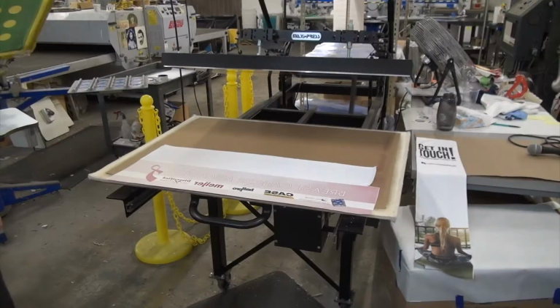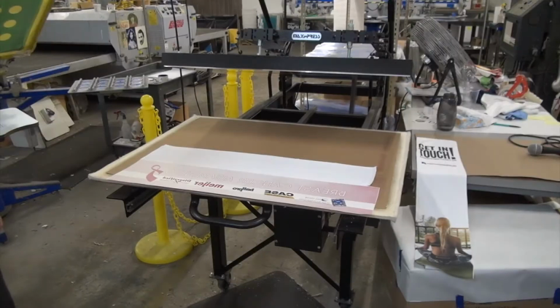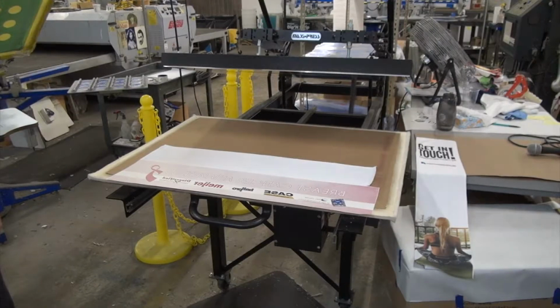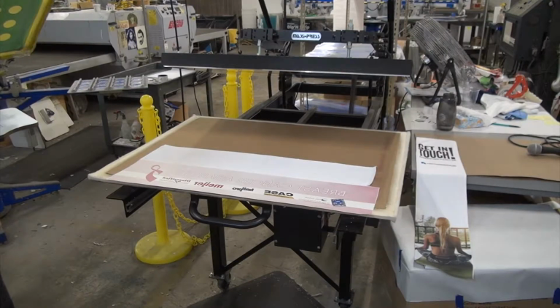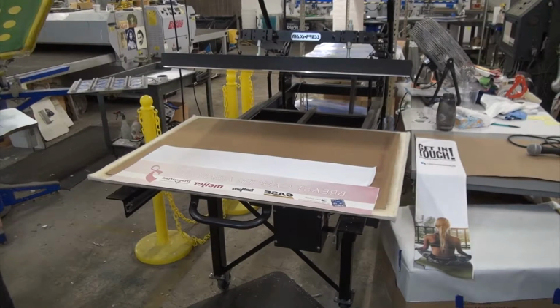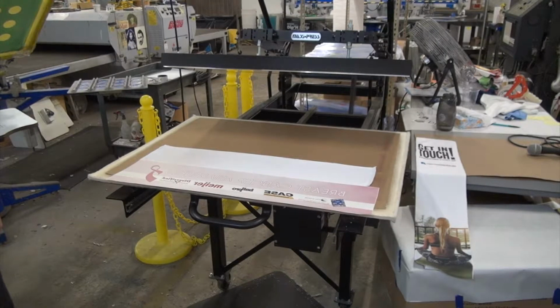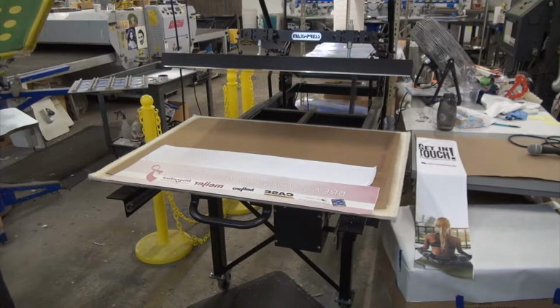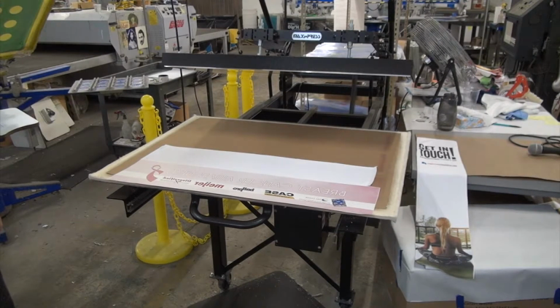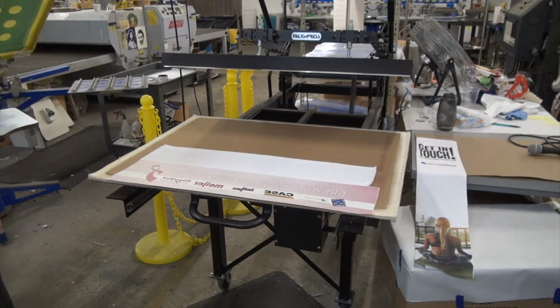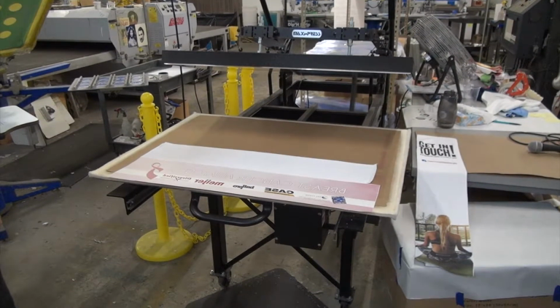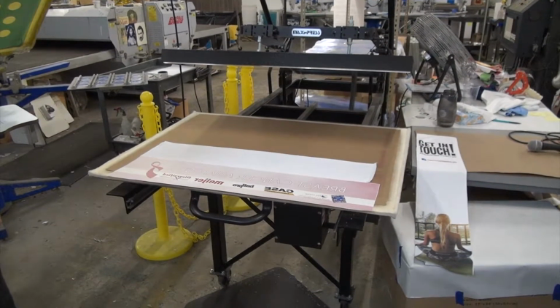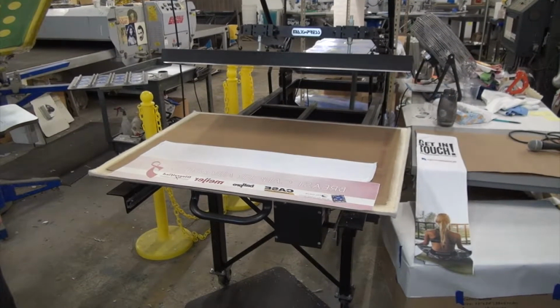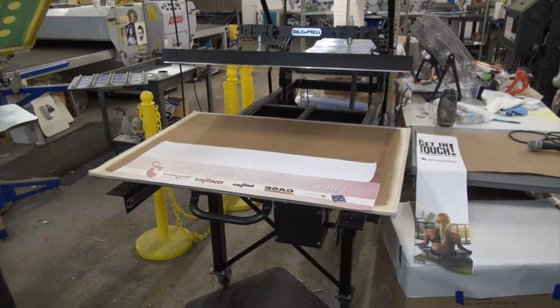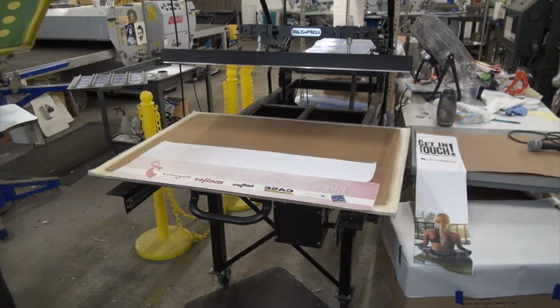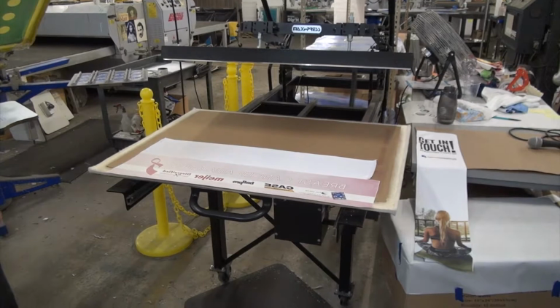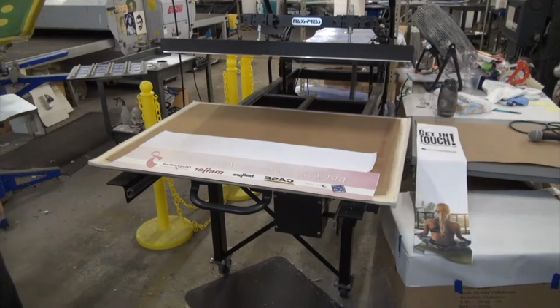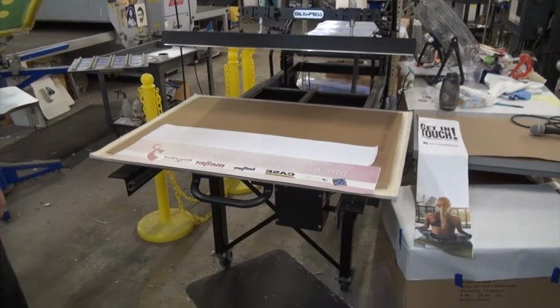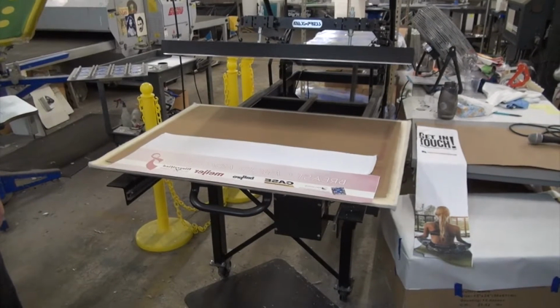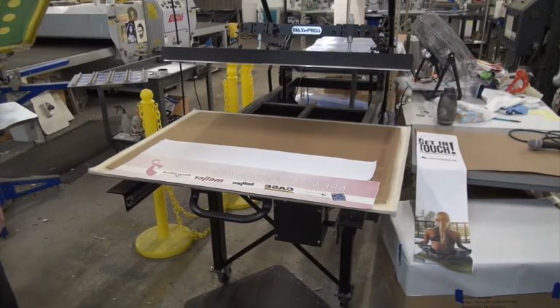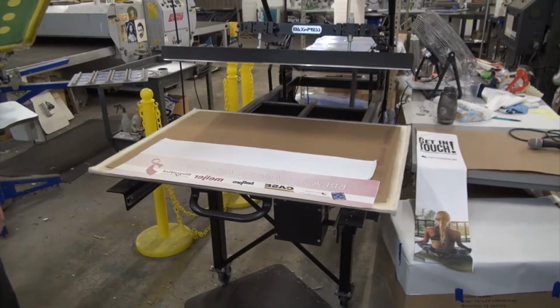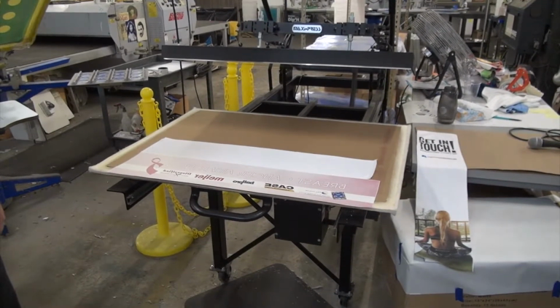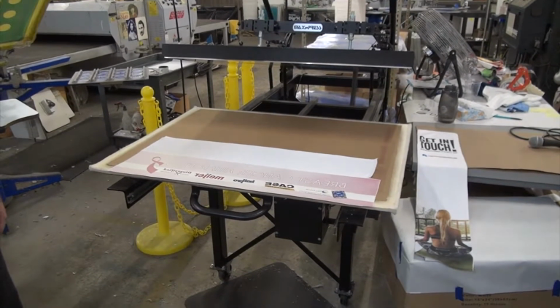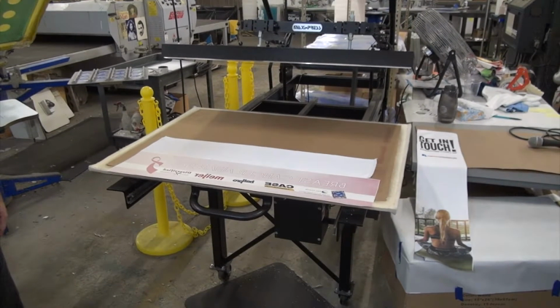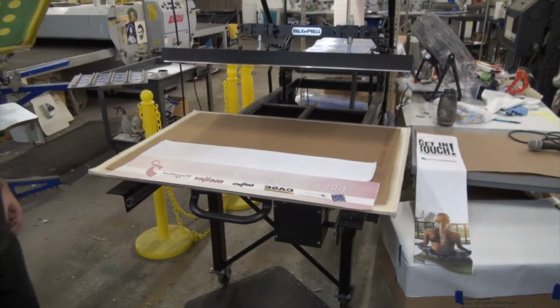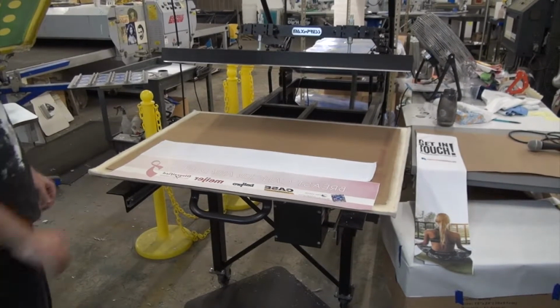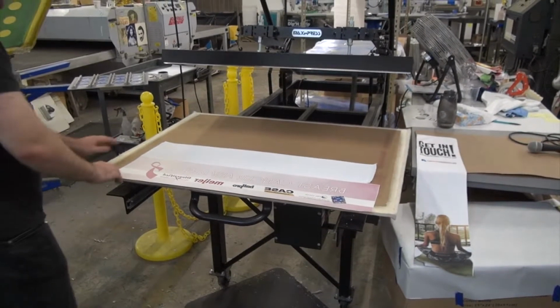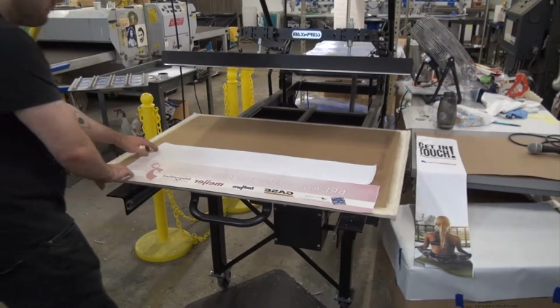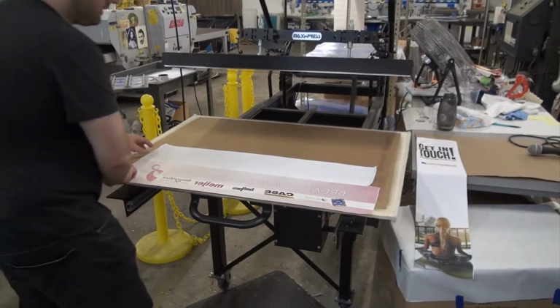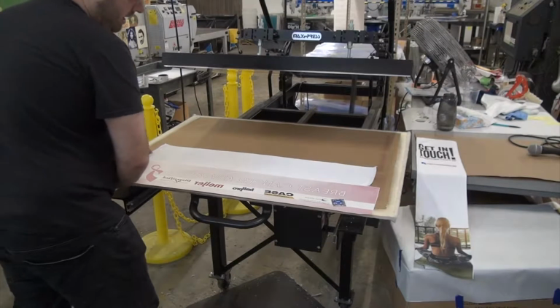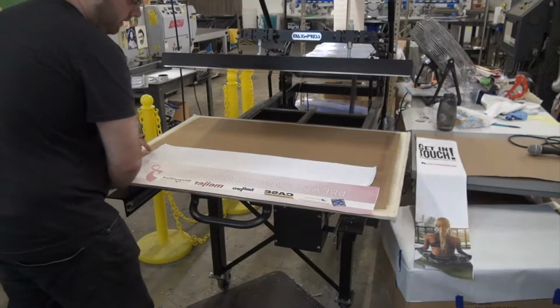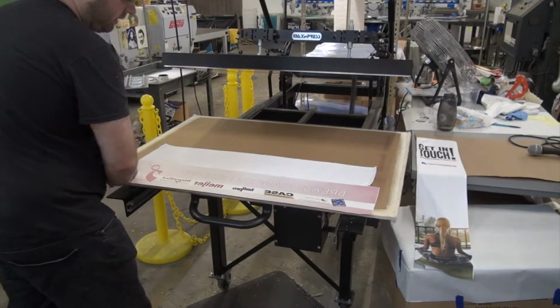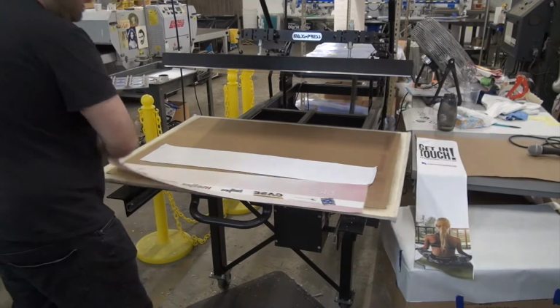Tony is going to show us how we got the beautiful imprint on our Get in Touch towels. So we start off with a clean towel here.